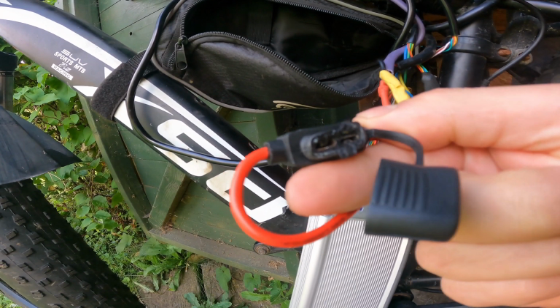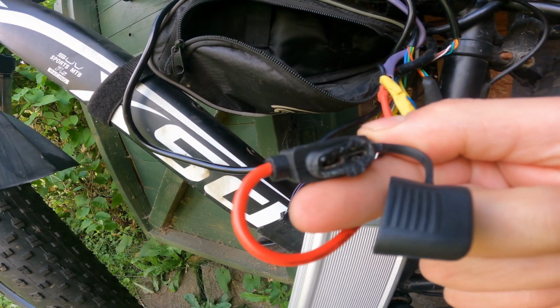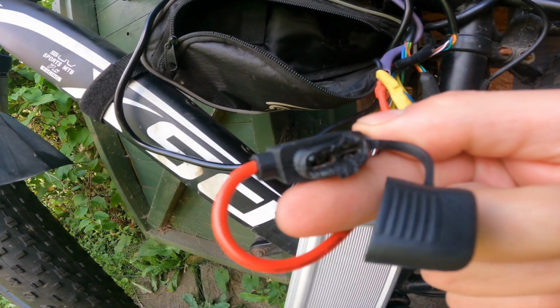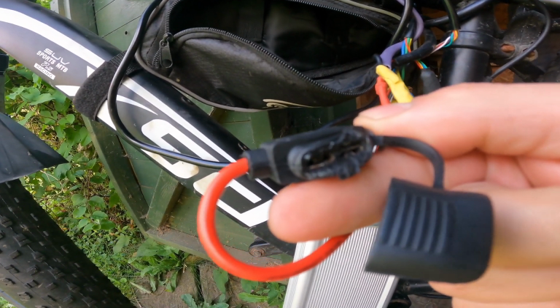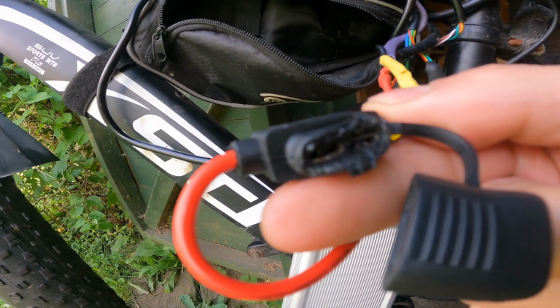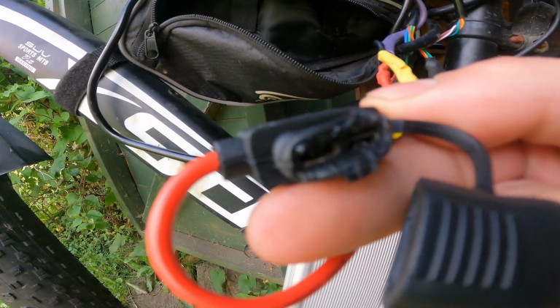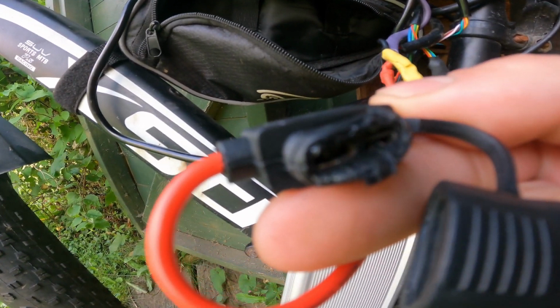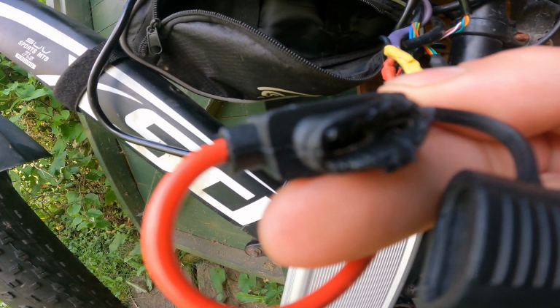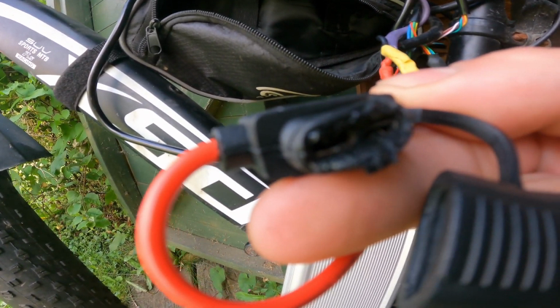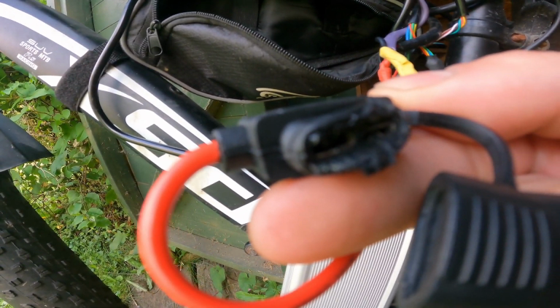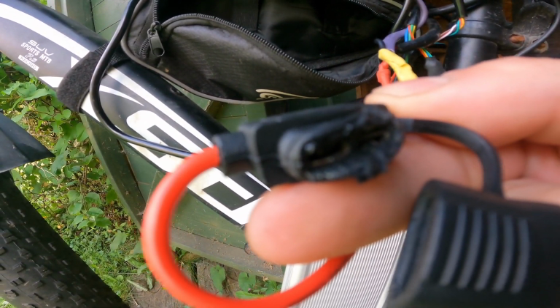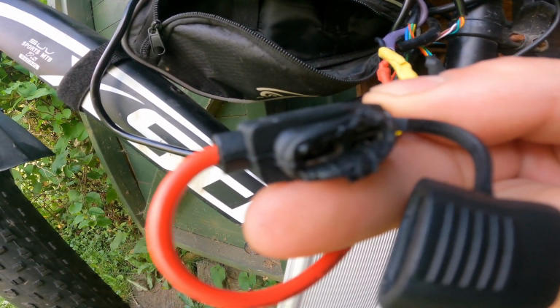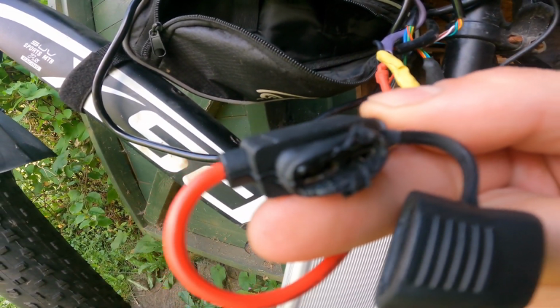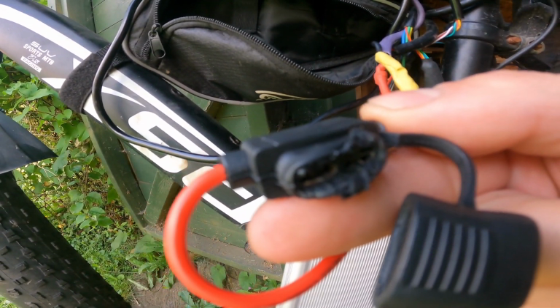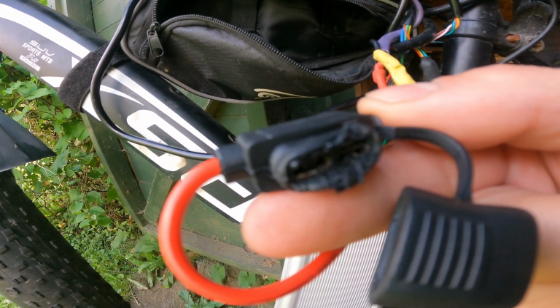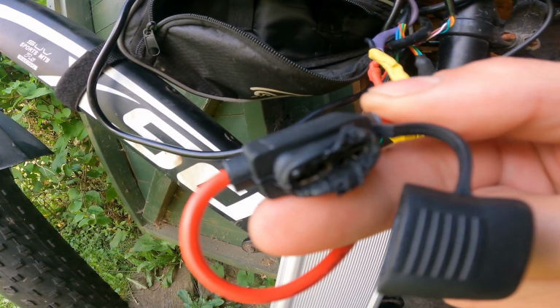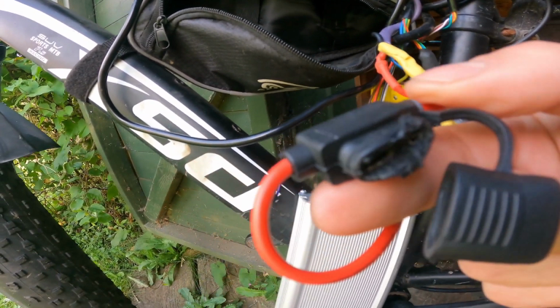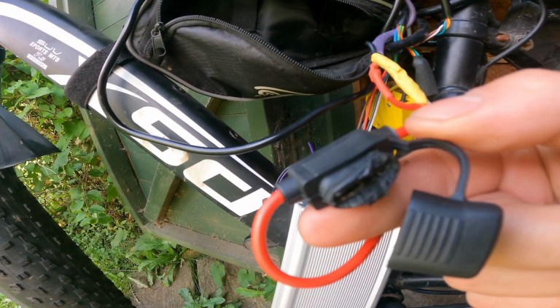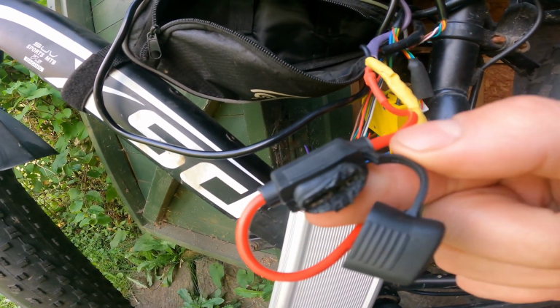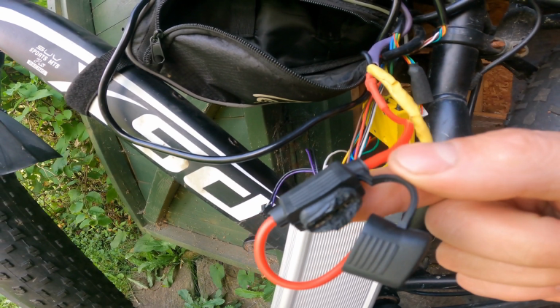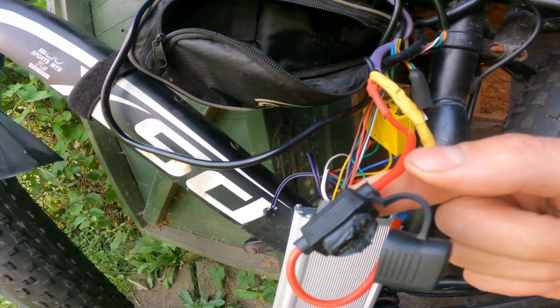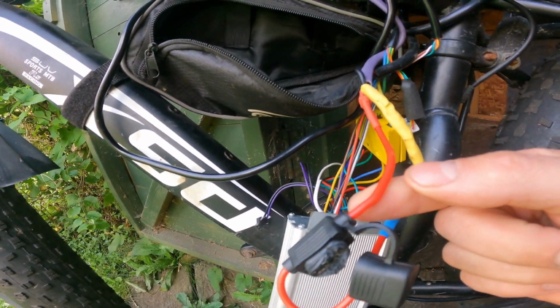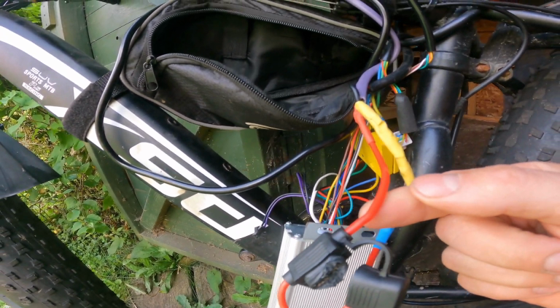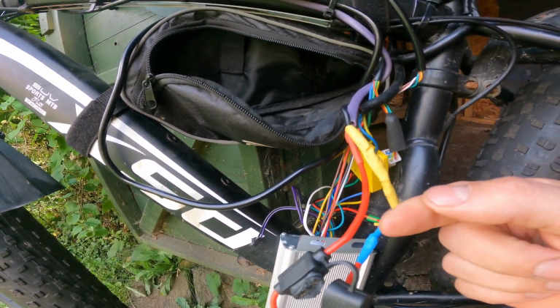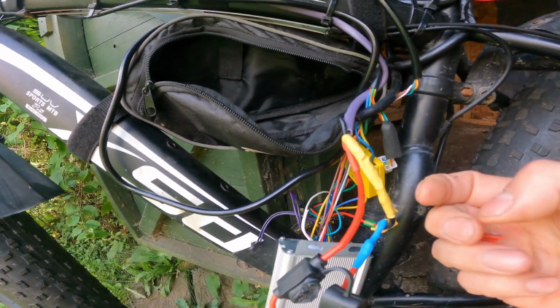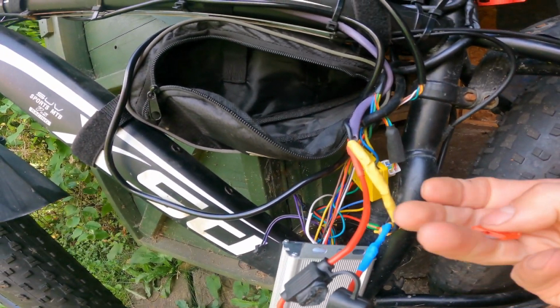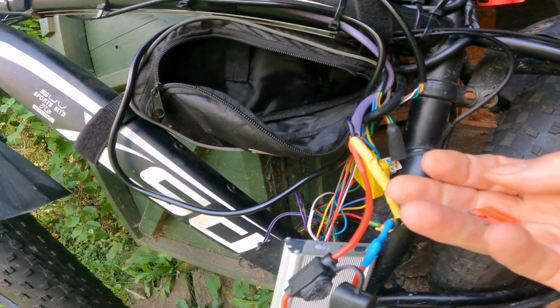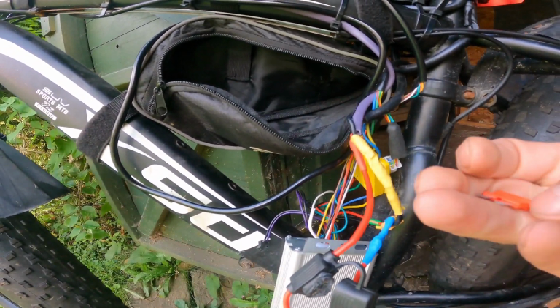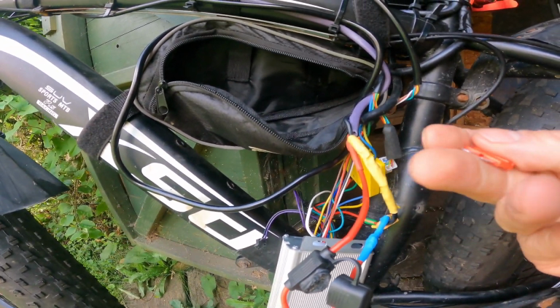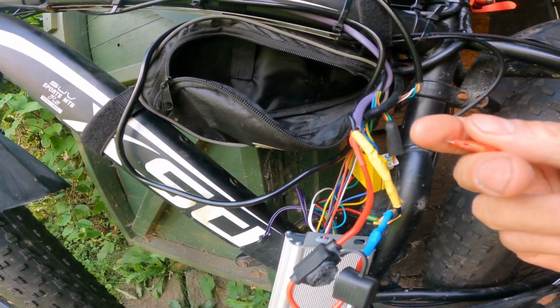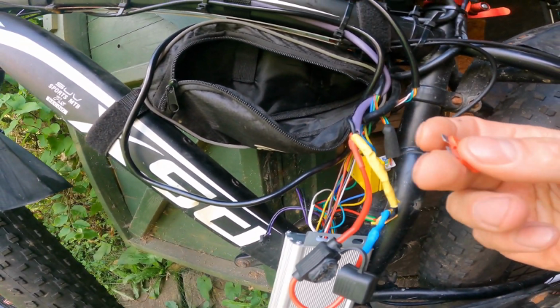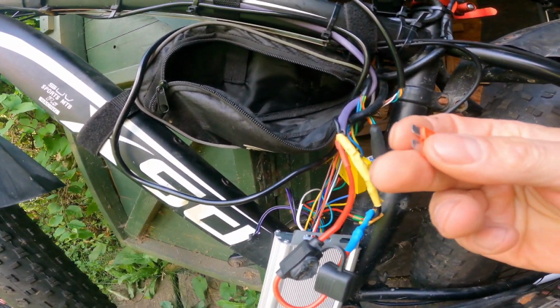If you can see, inside it's really bad — melted, it's burnt. So I need to buy another one.